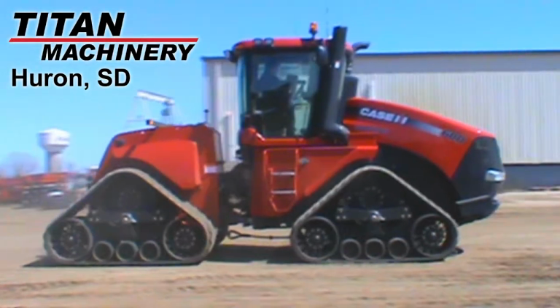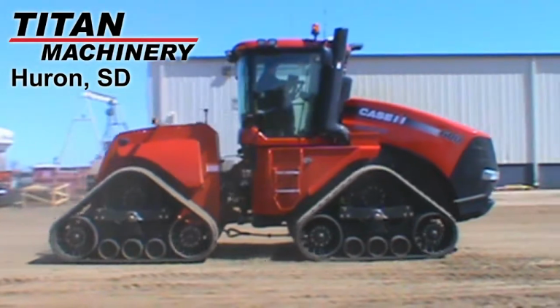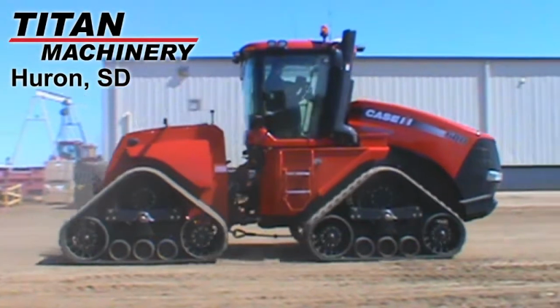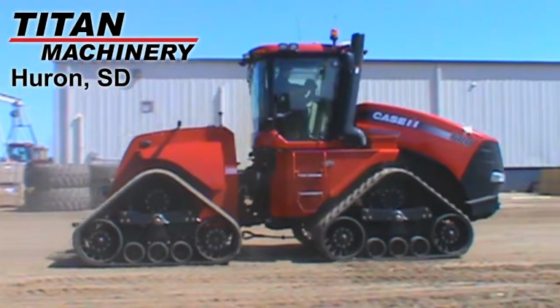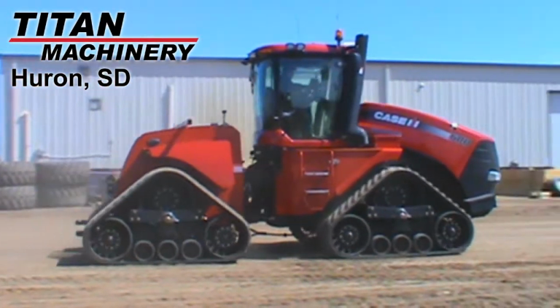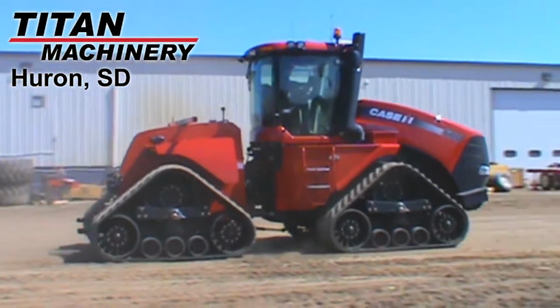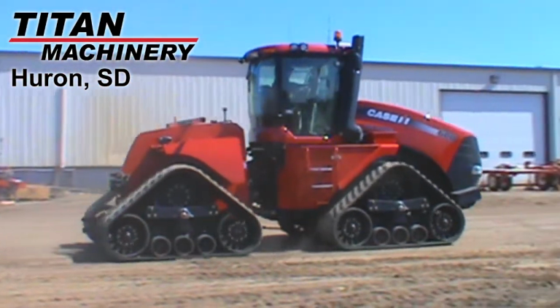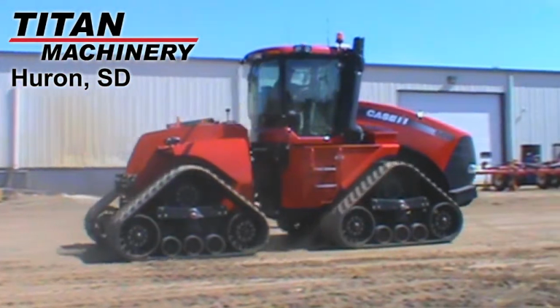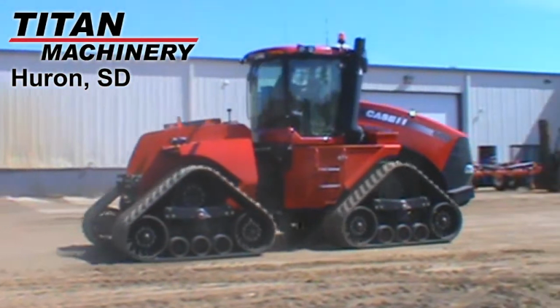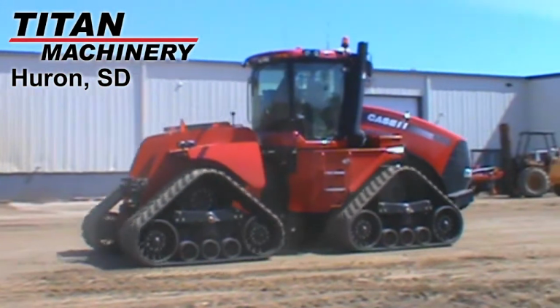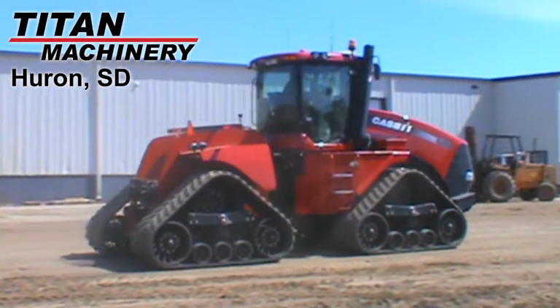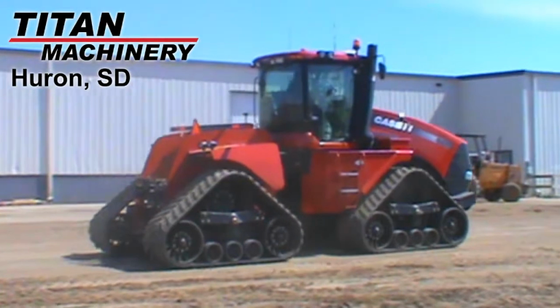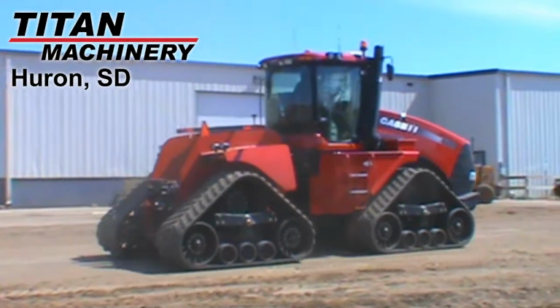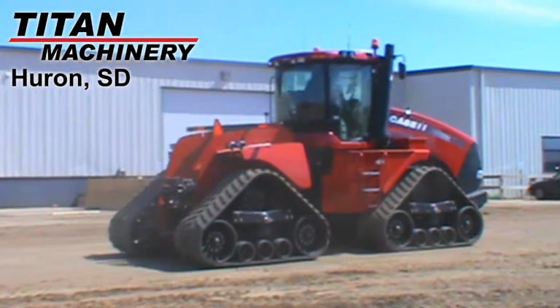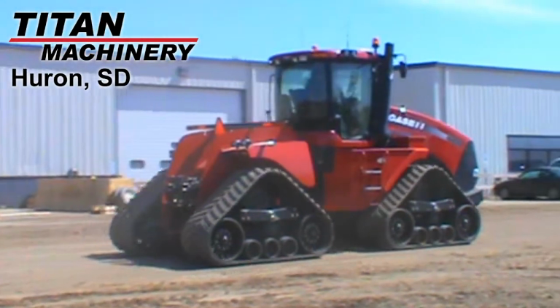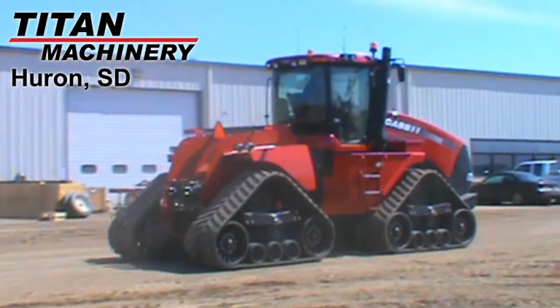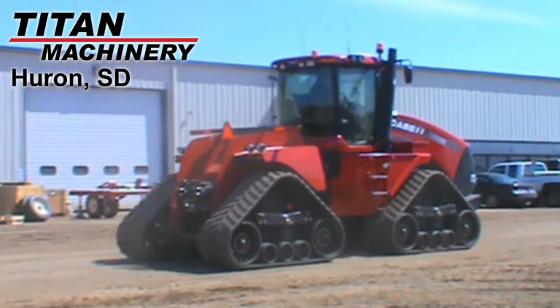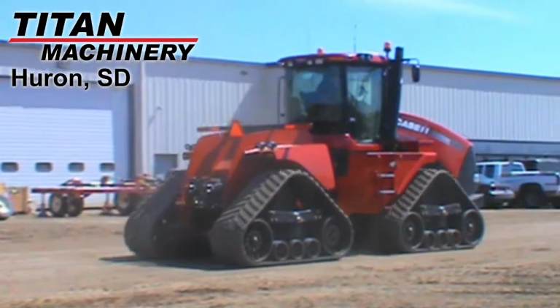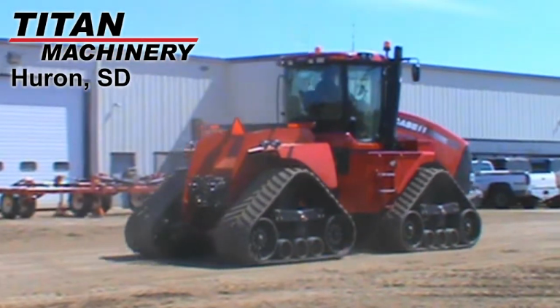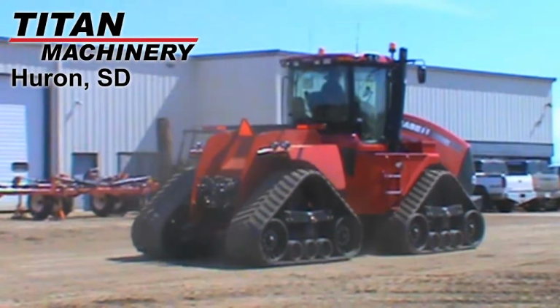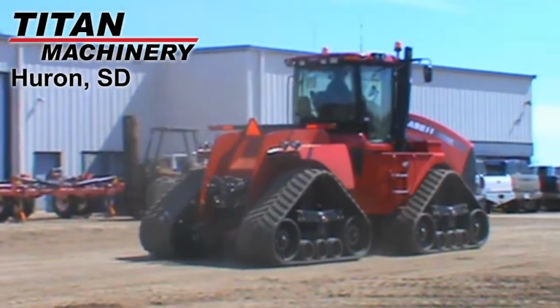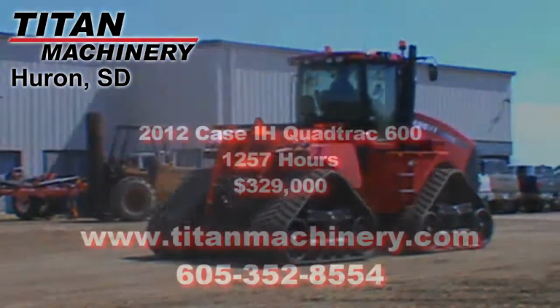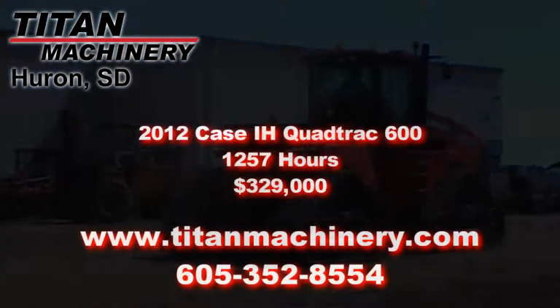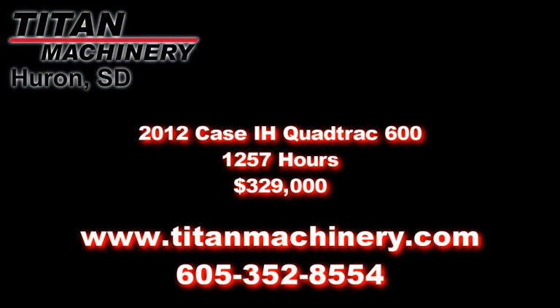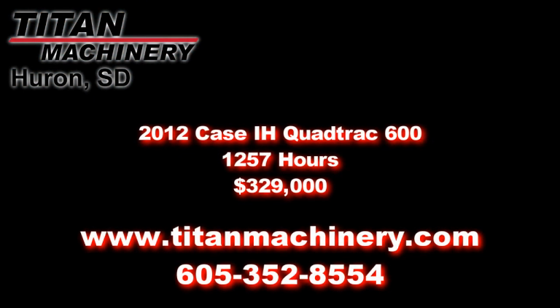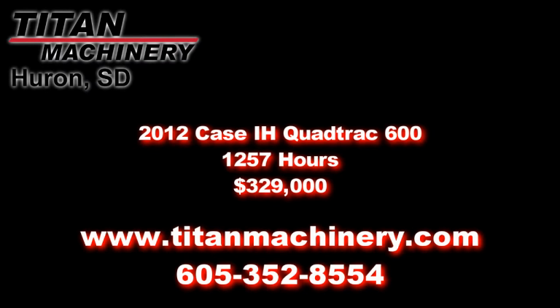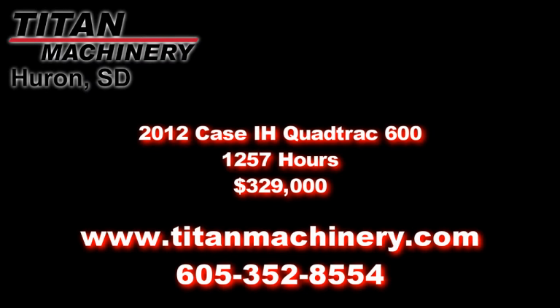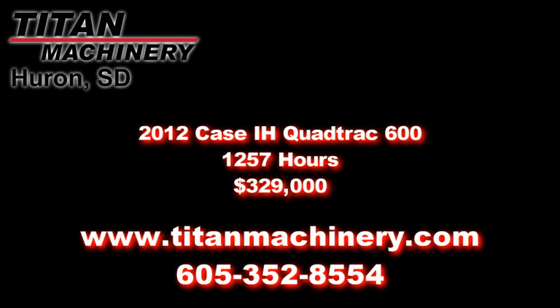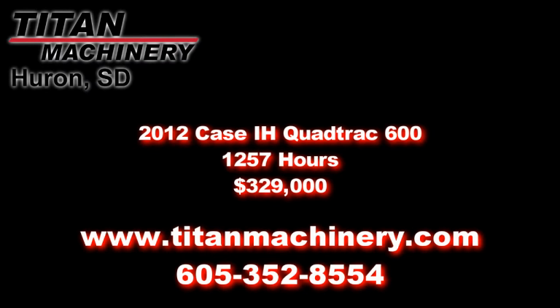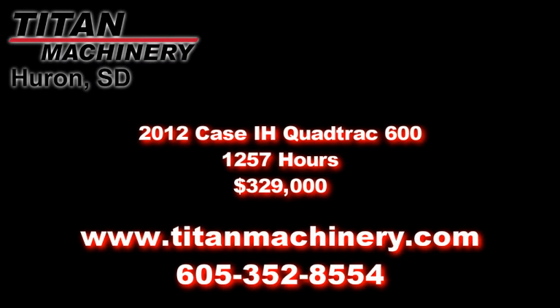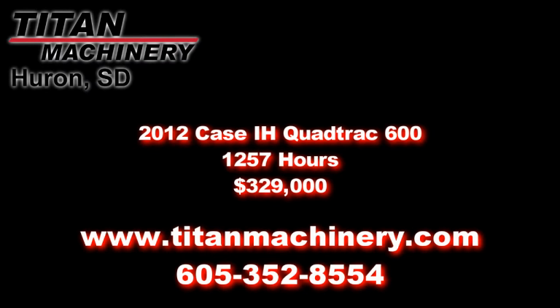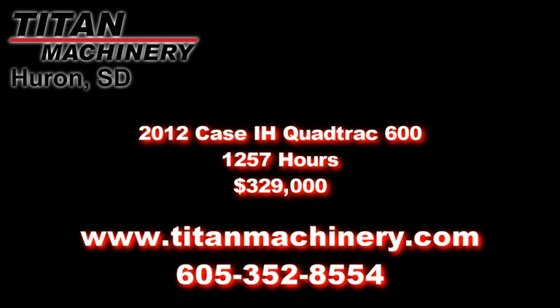If you're interested in this machine or any other piece of equipment, please contact our sales department at 605-352-8554, or visit us online at TitanMachinery.com.